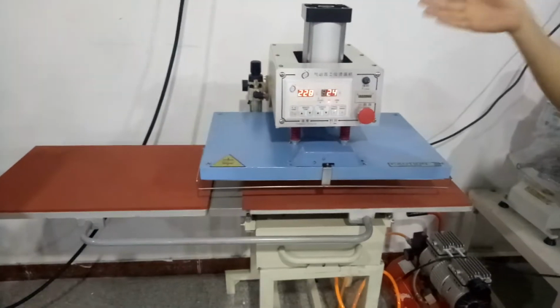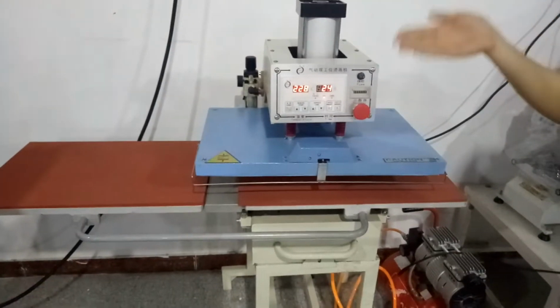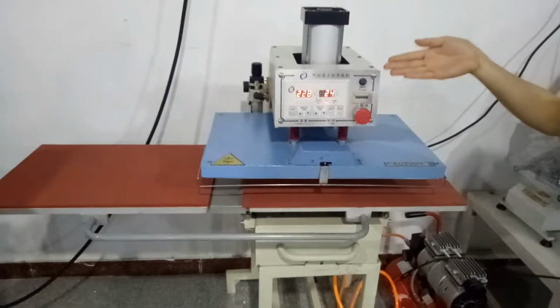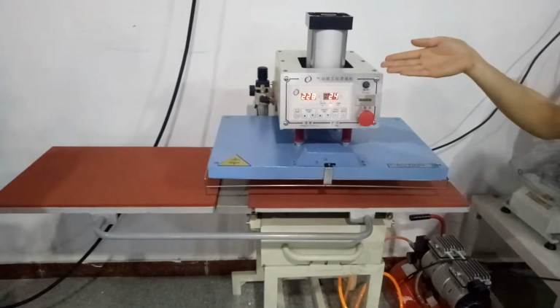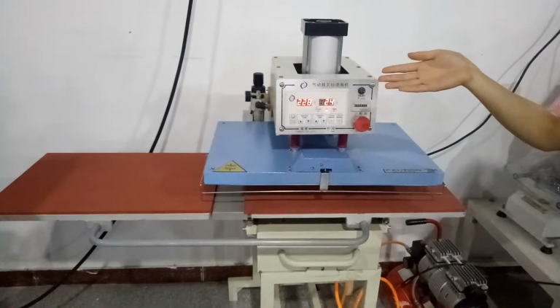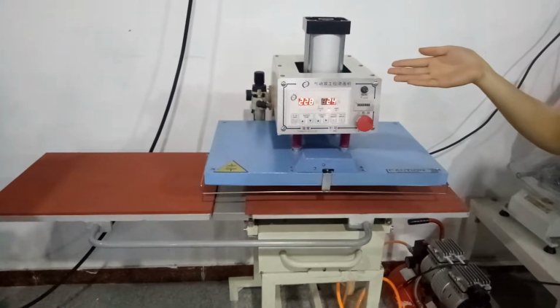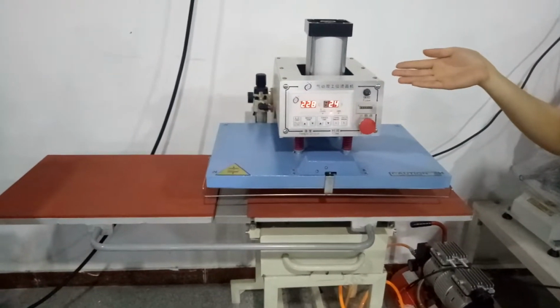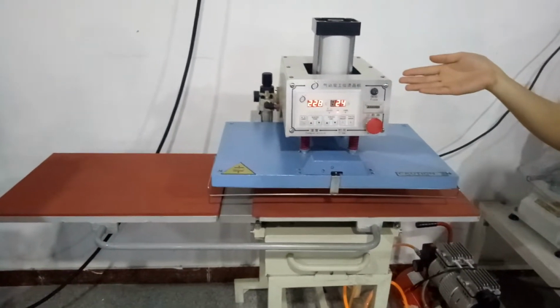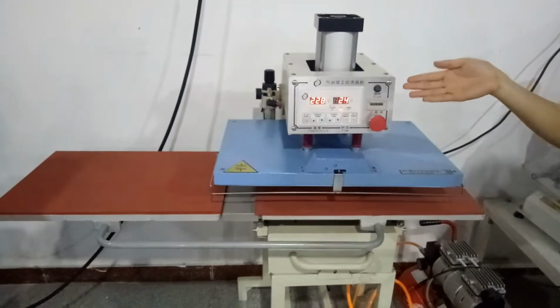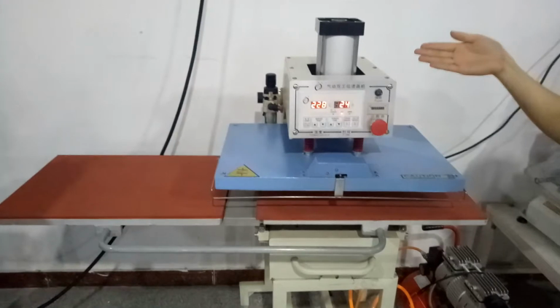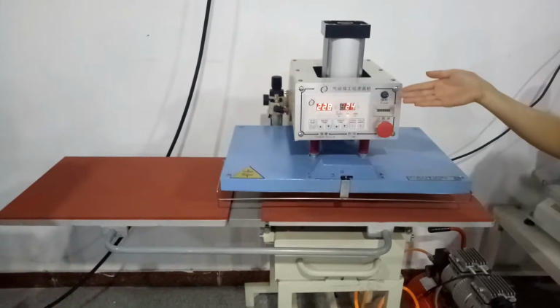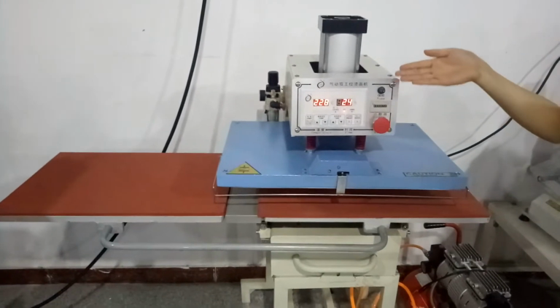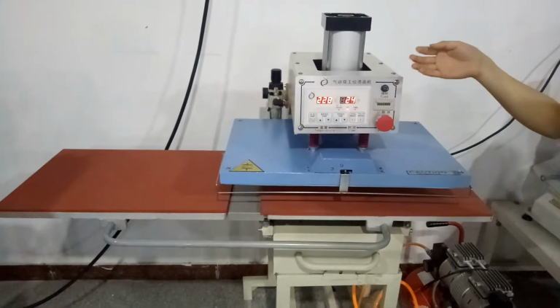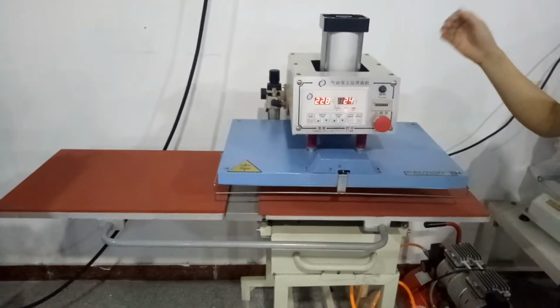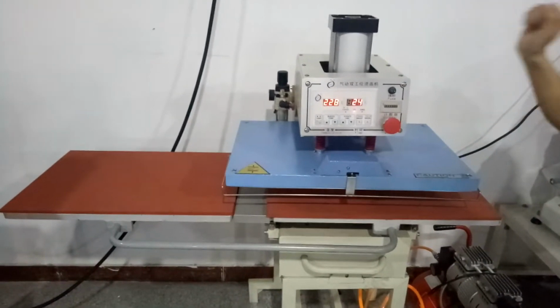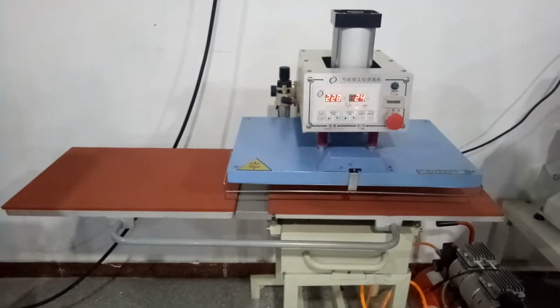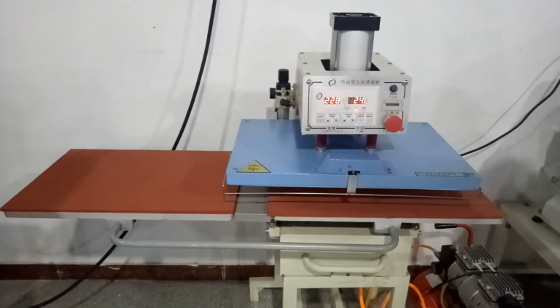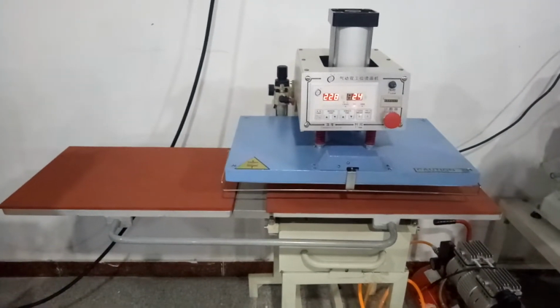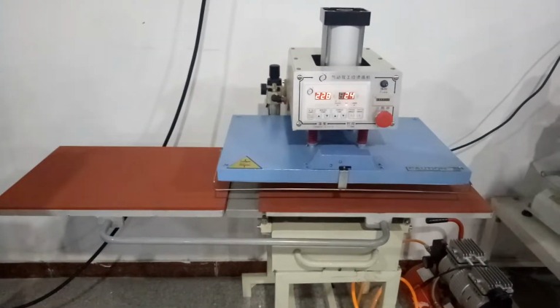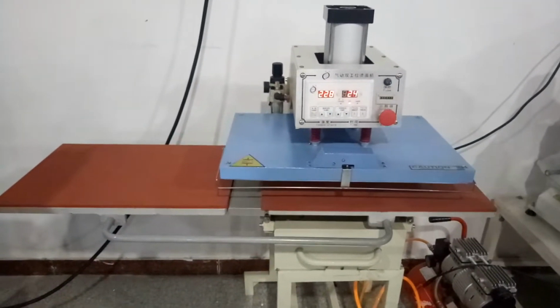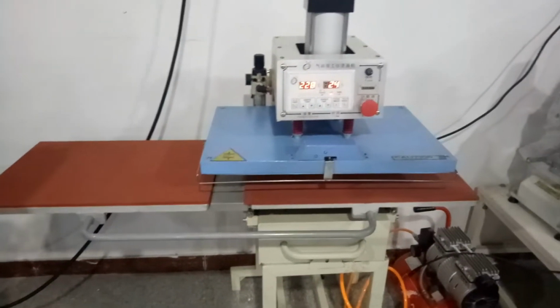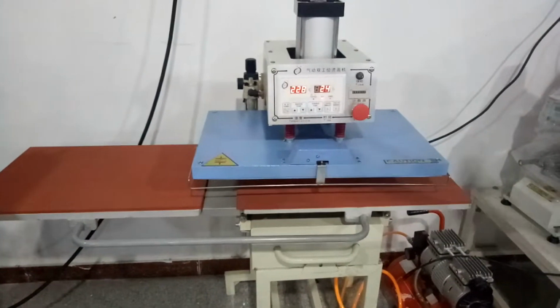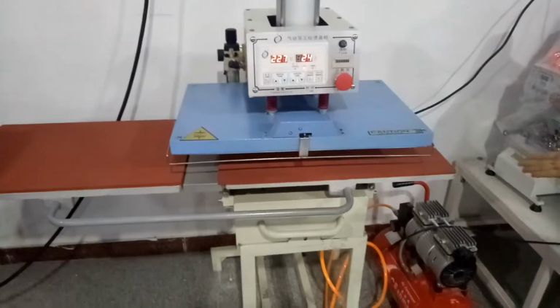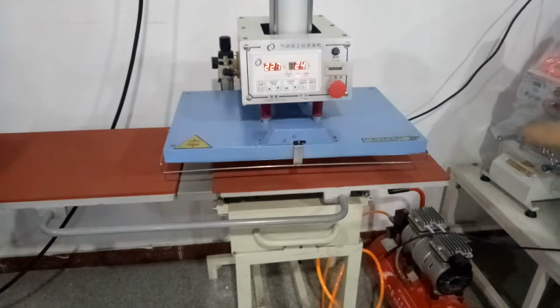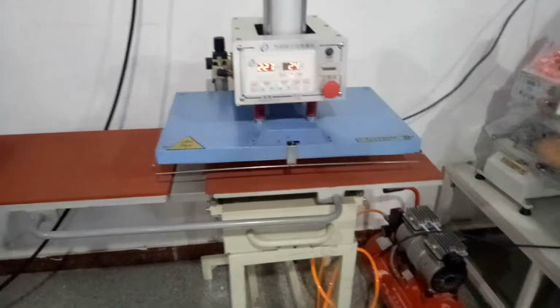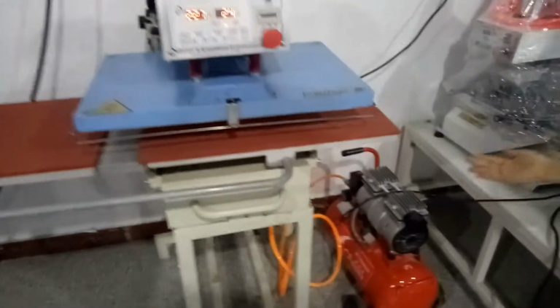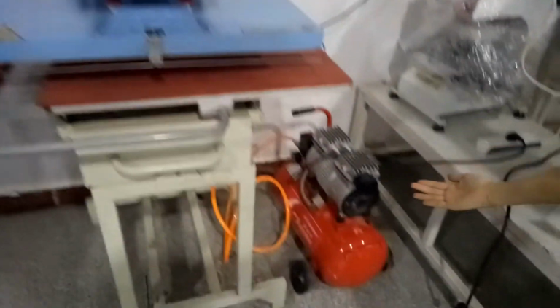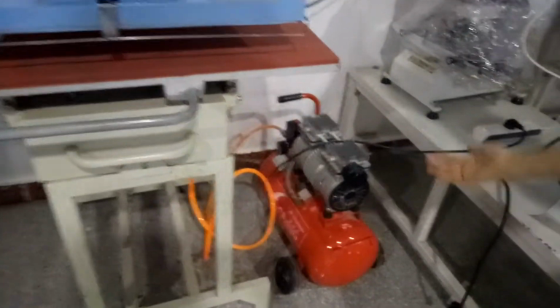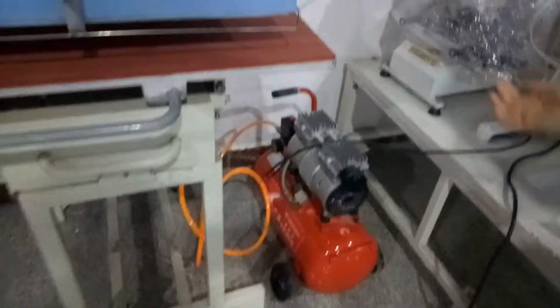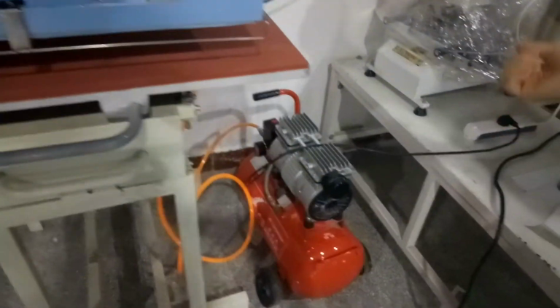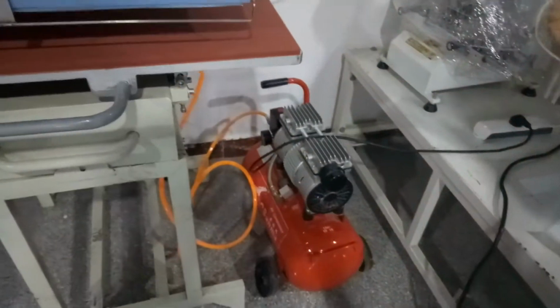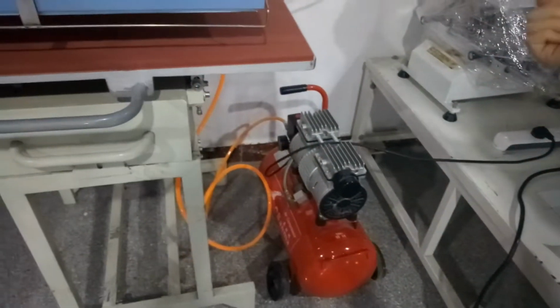Hello guys. This is the double station pneumatic heat transfer machine. Before starting work, we should make sure the machine and the air compressor are ready to work.